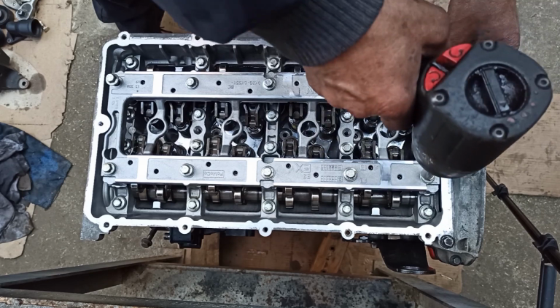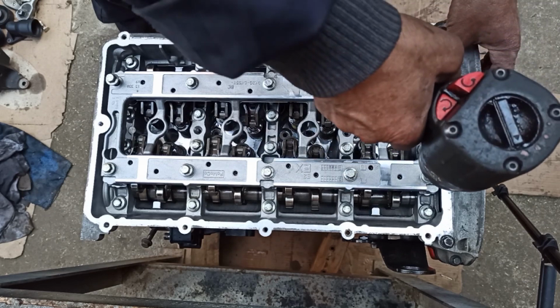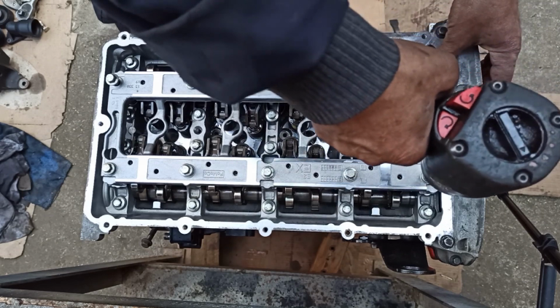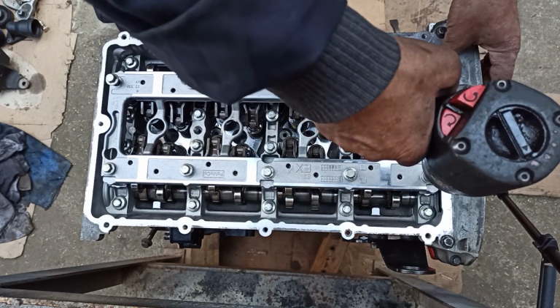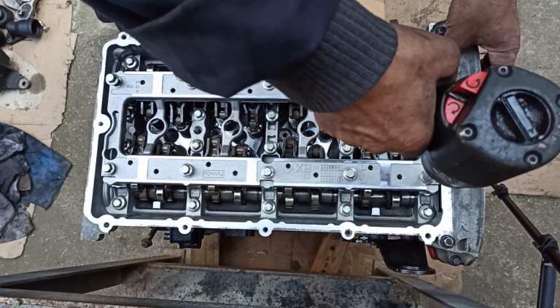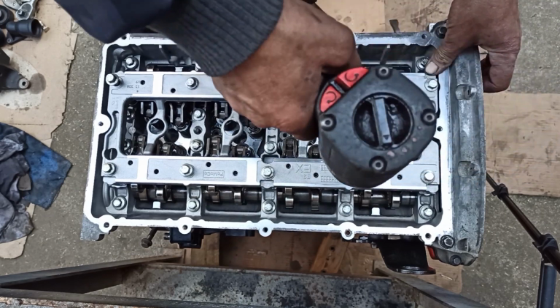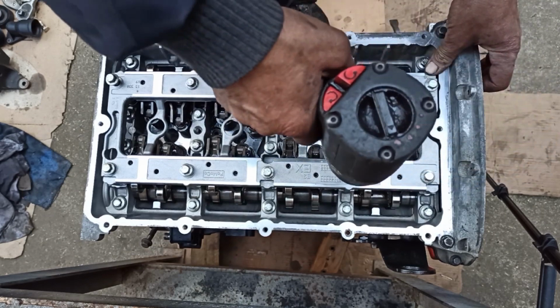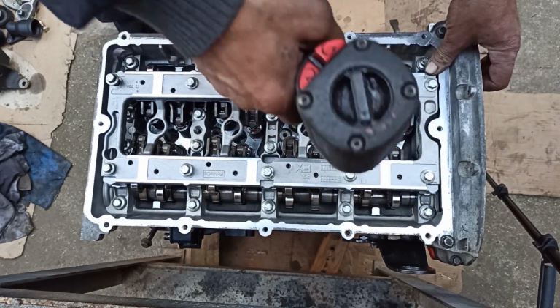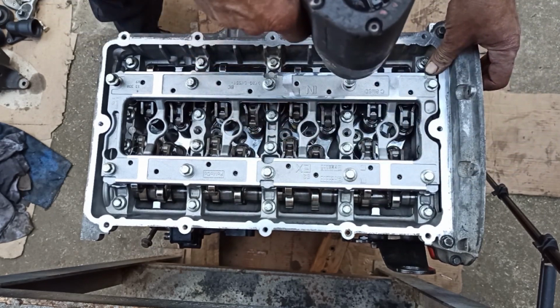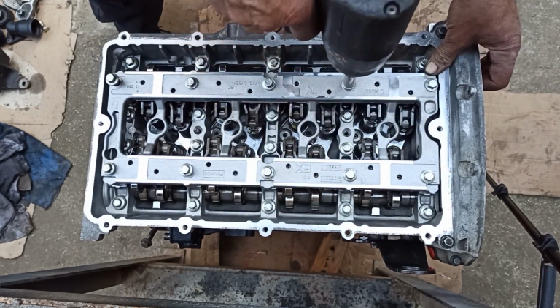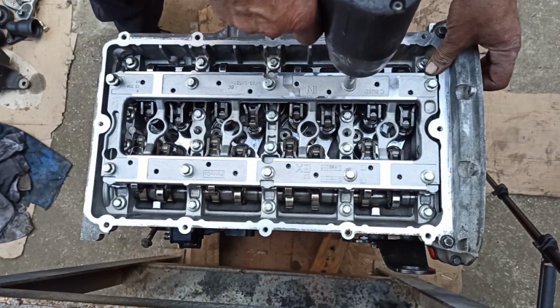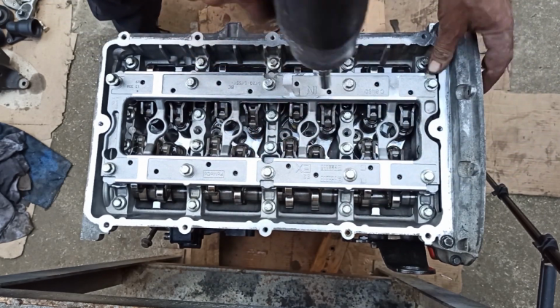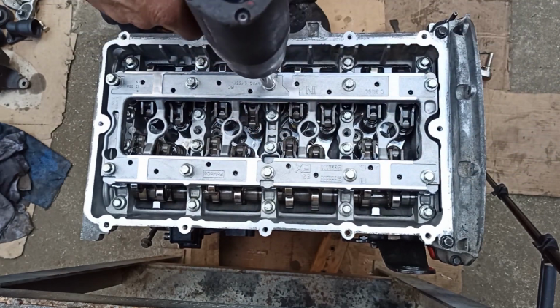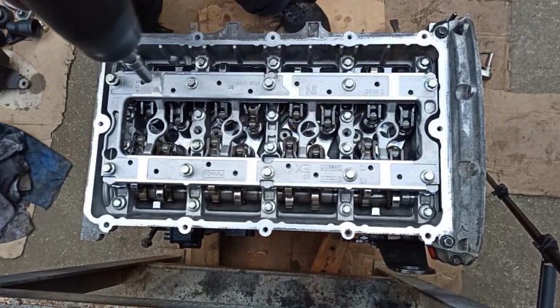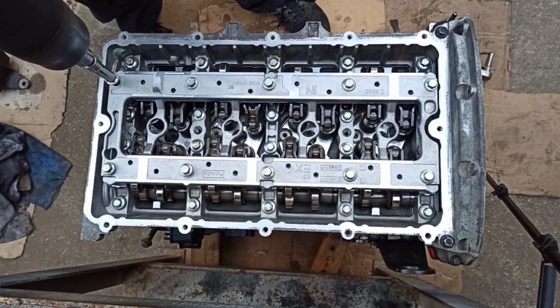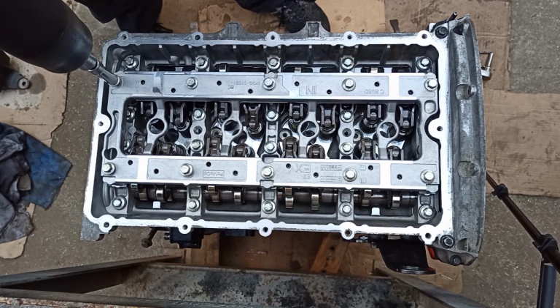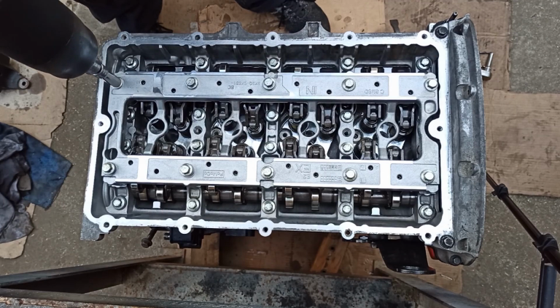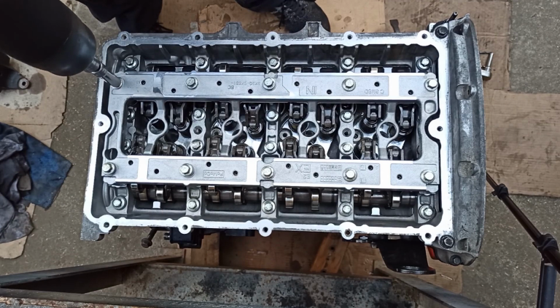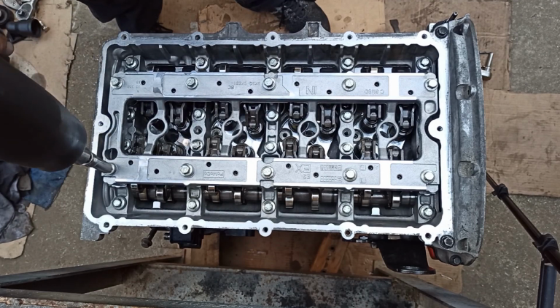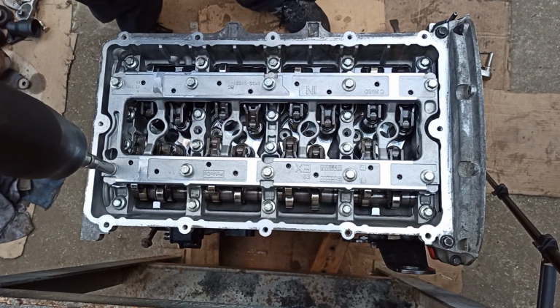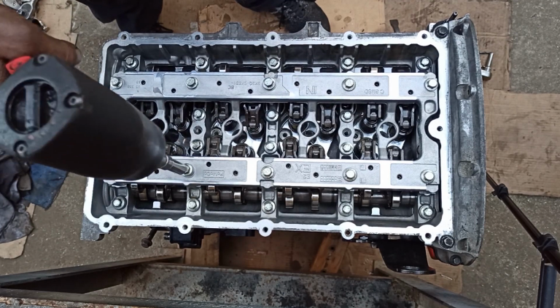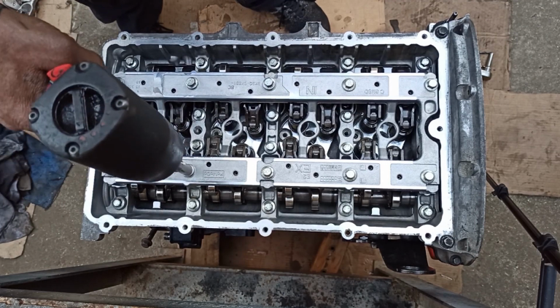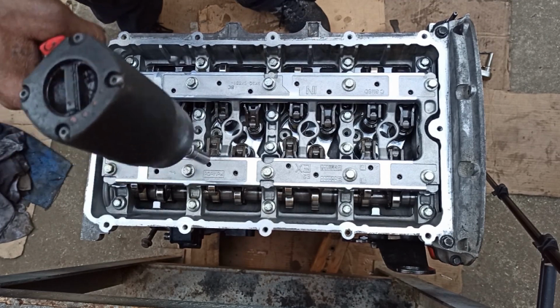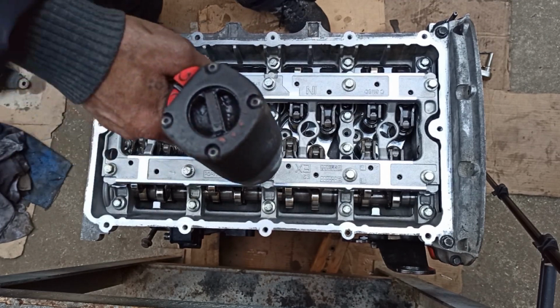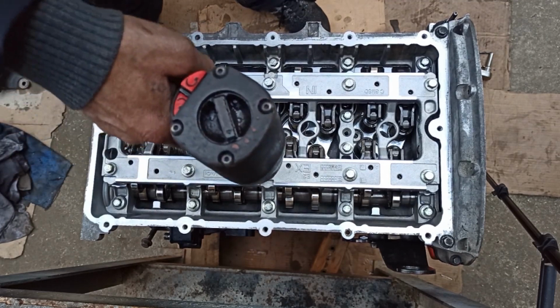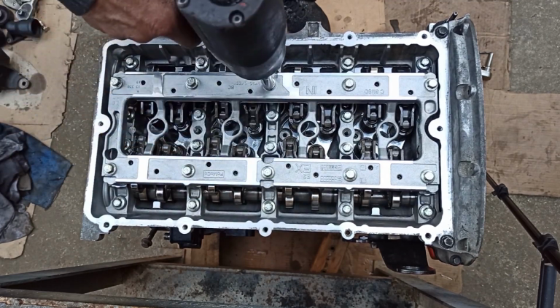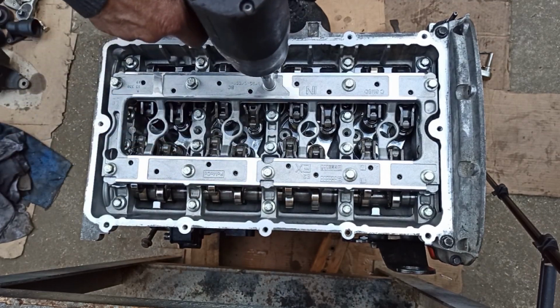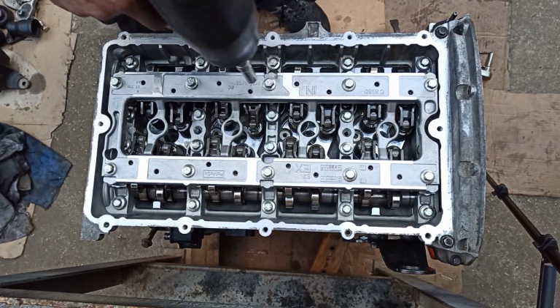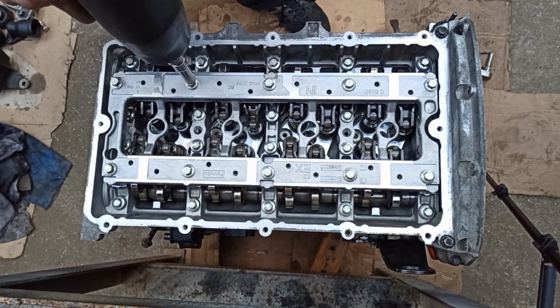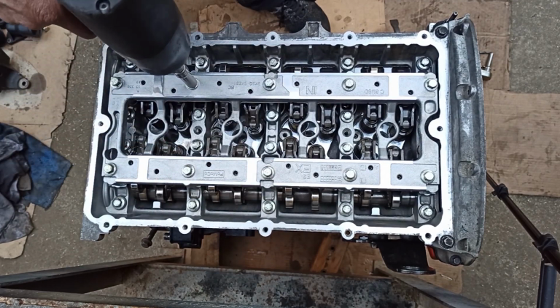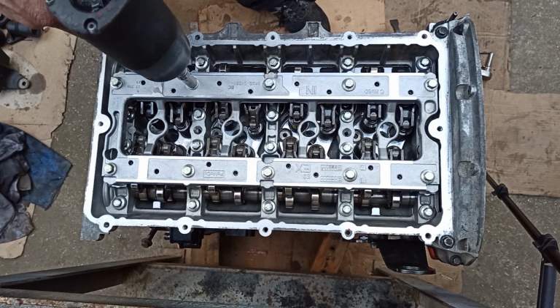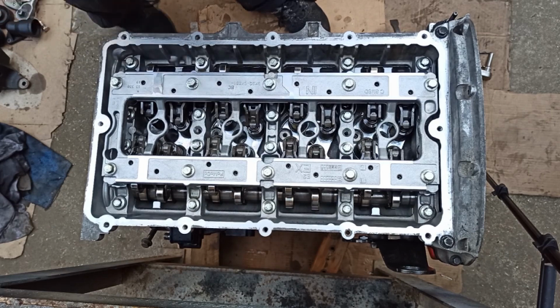The rocker arm's role is to control the entire valve train, ensuring that the proper amount of spring pressure is applied consistently to open and close the valve for proper engine combustion.